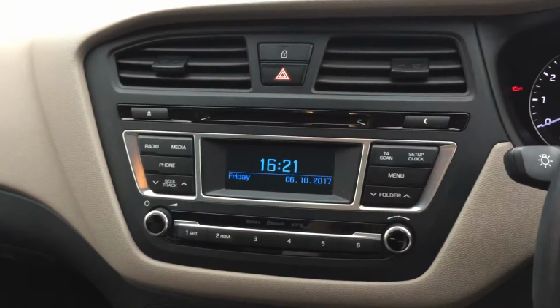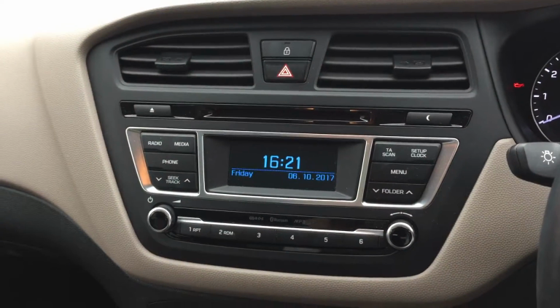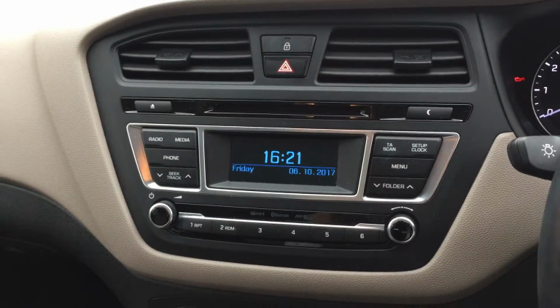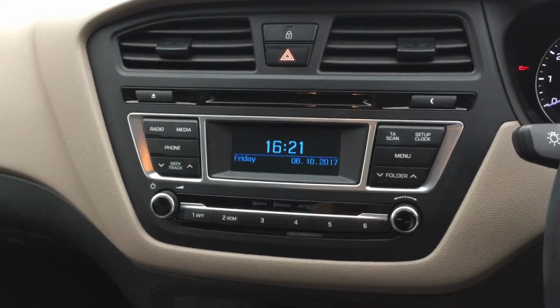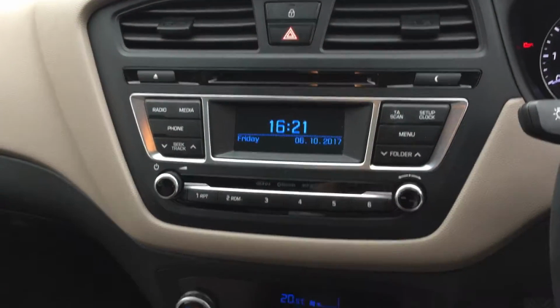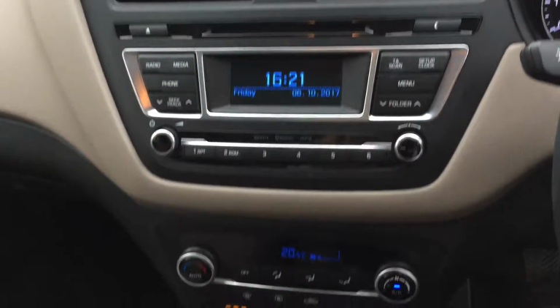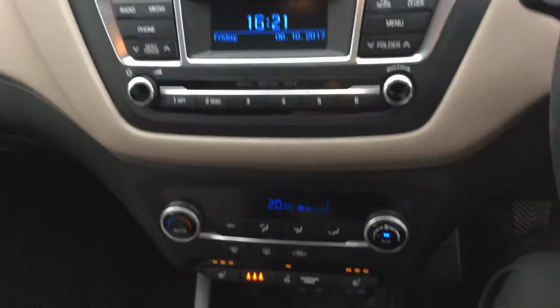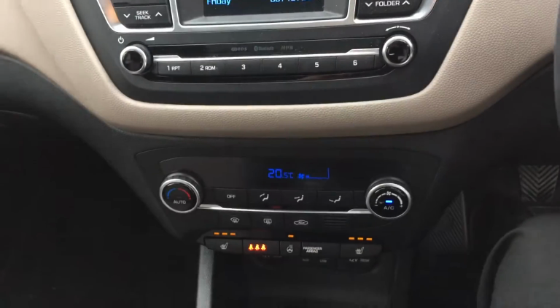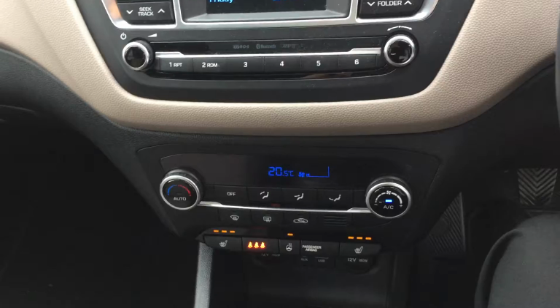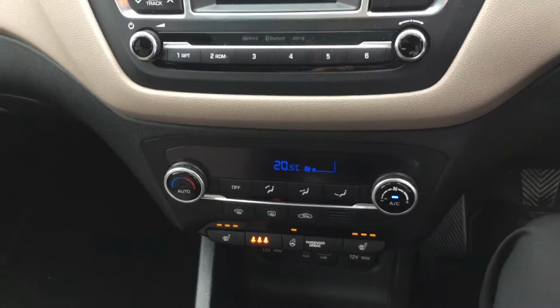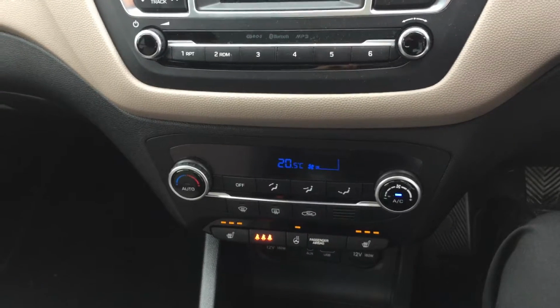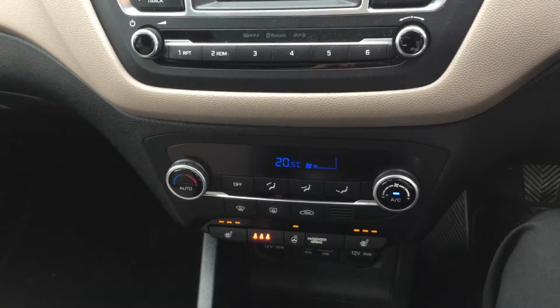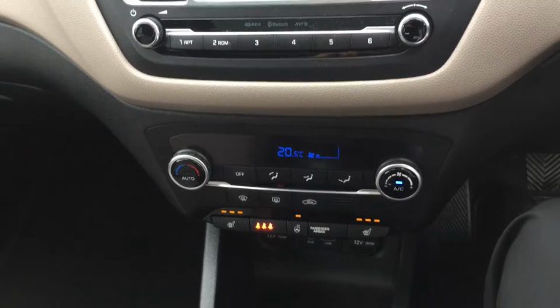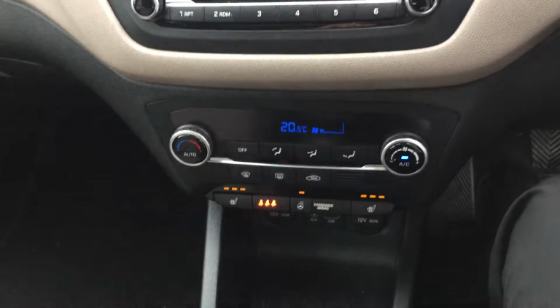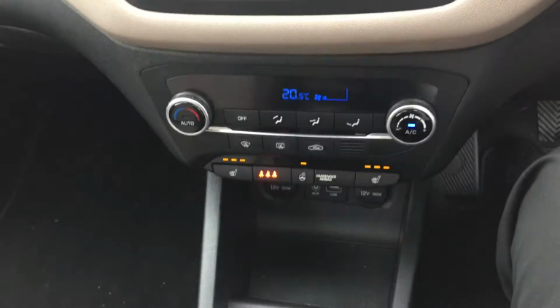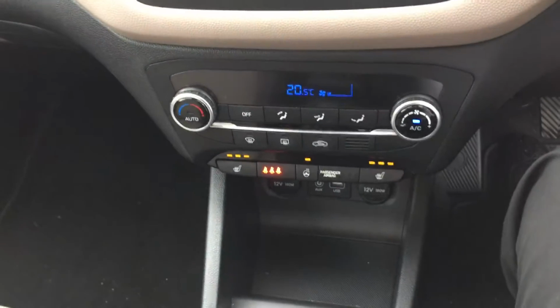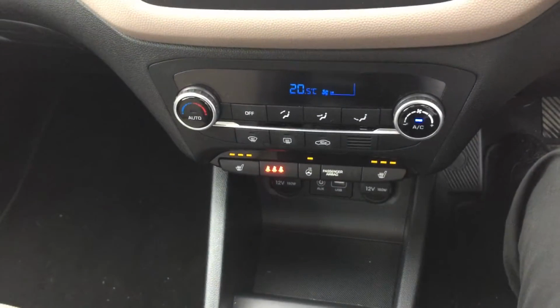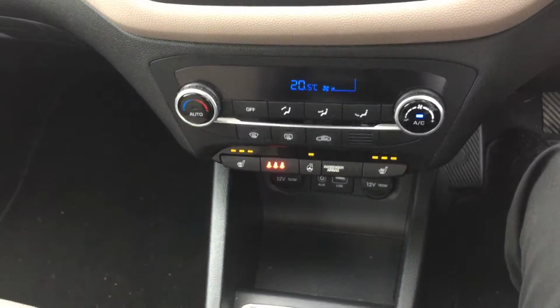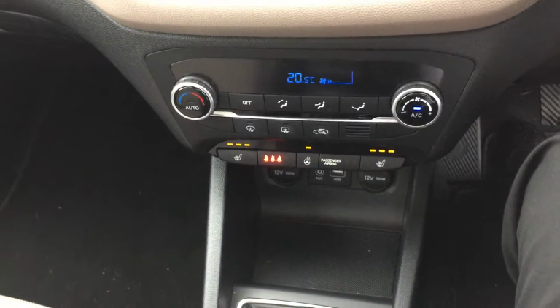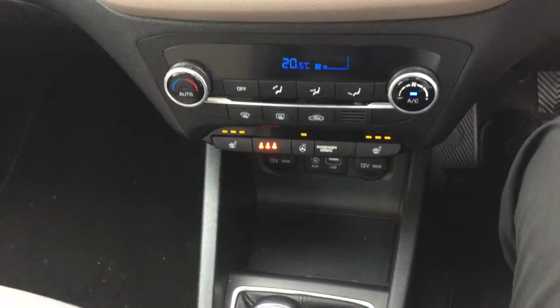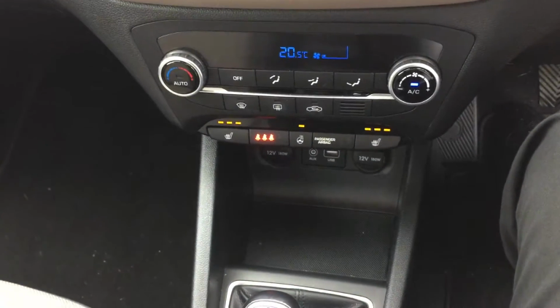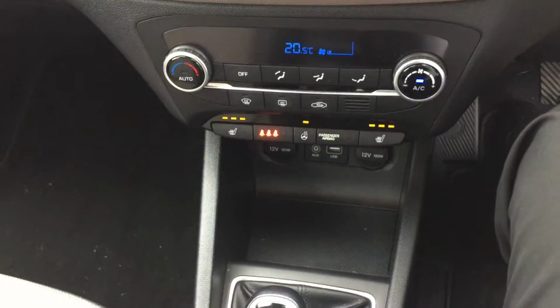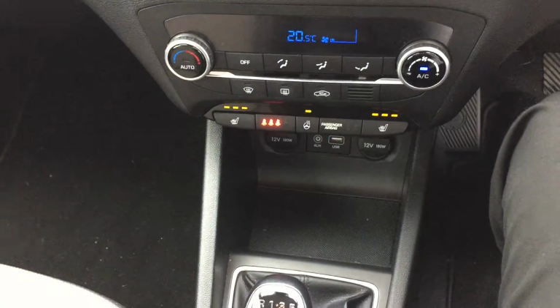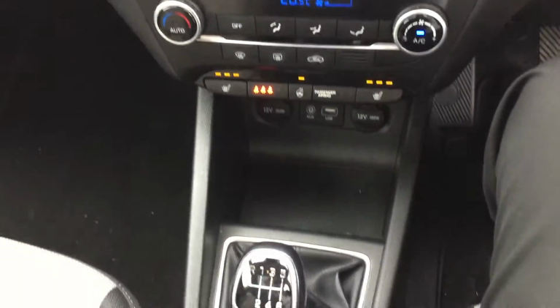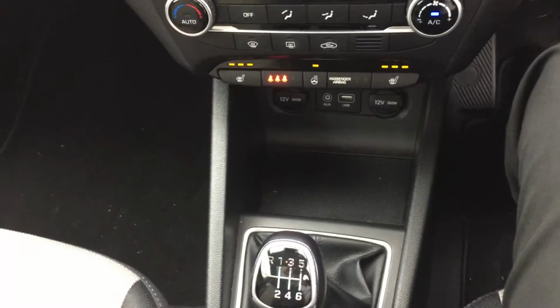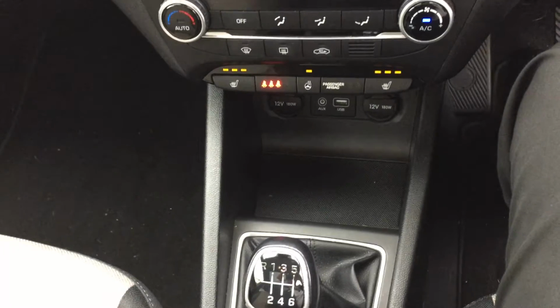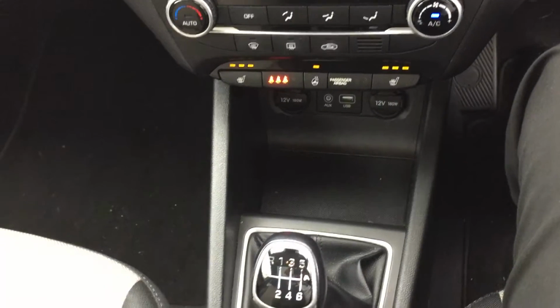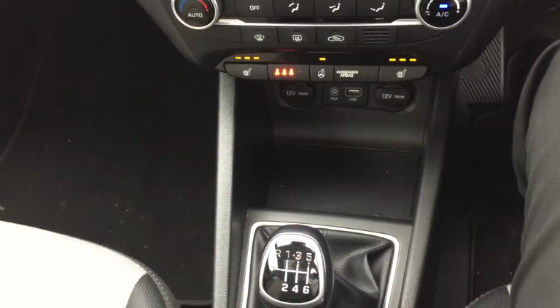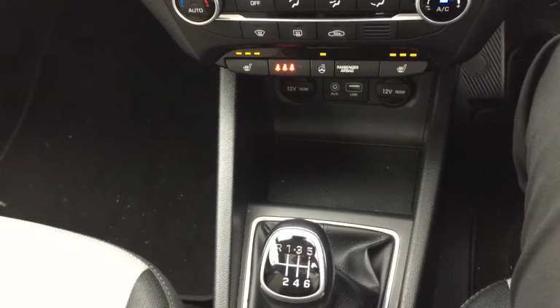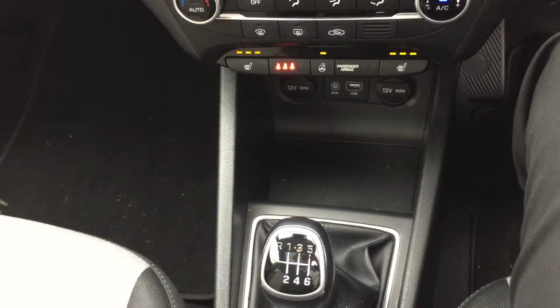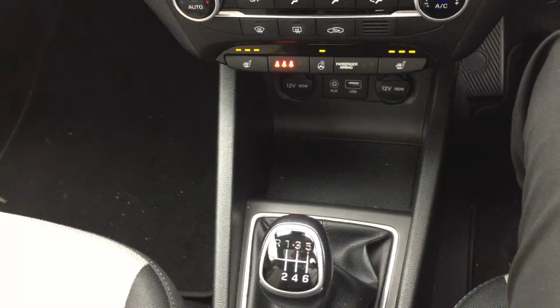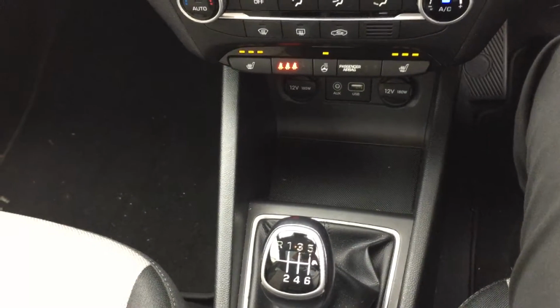We have a CD player, DAB digital radio, the electrical readout air conditioning, heated front seats, heated steering wheel, and we have the charging point for your mobile phone.